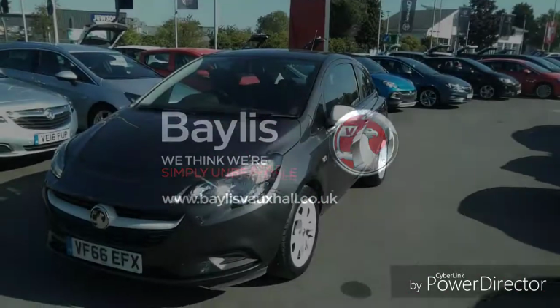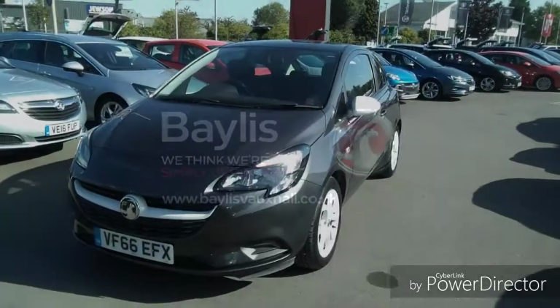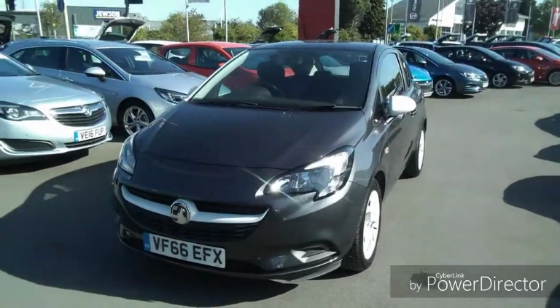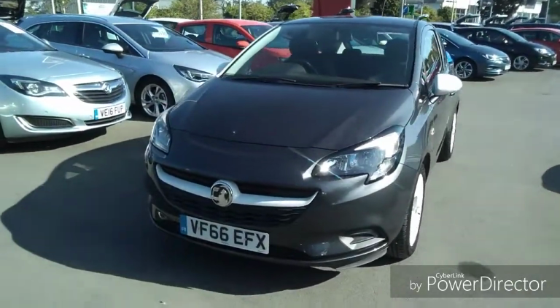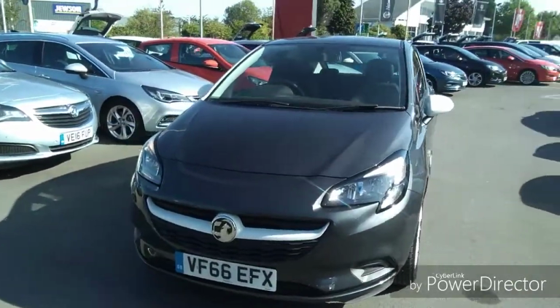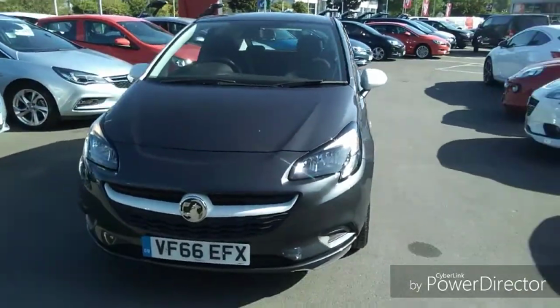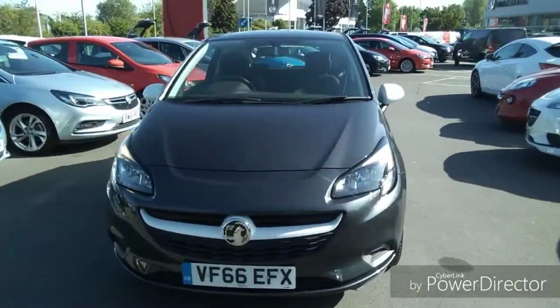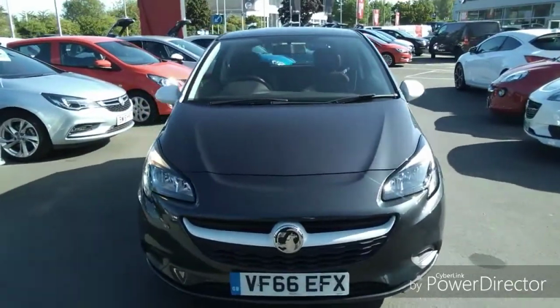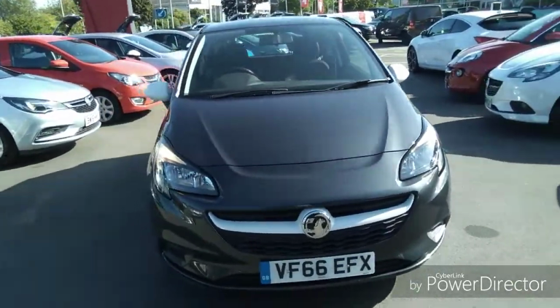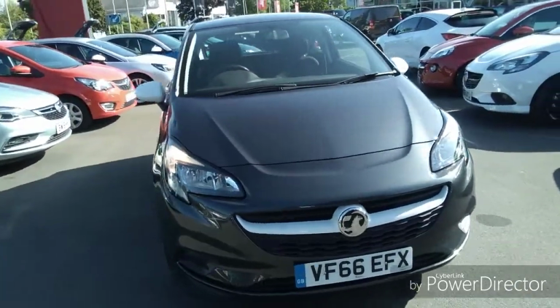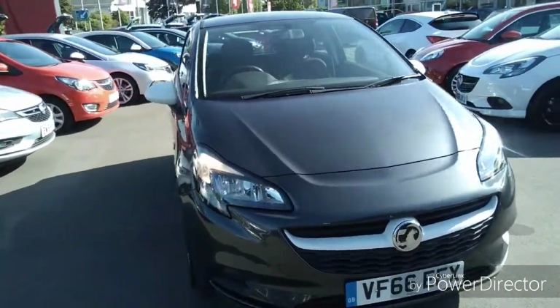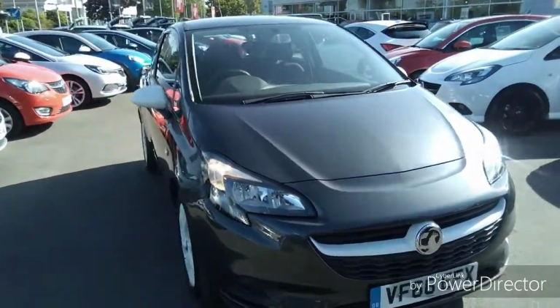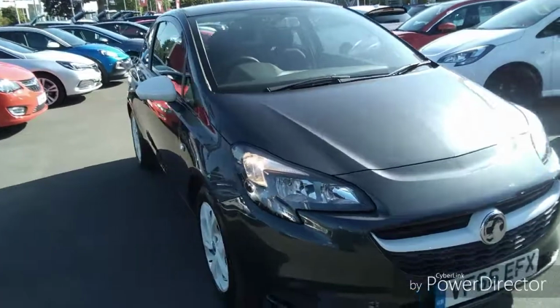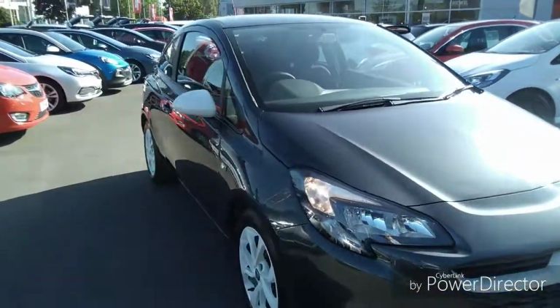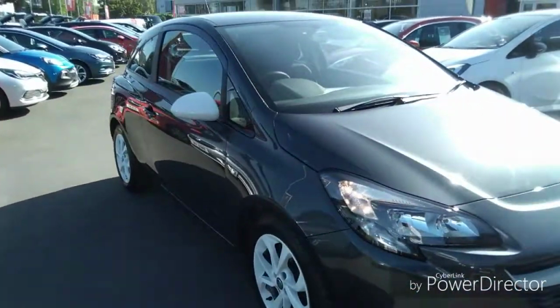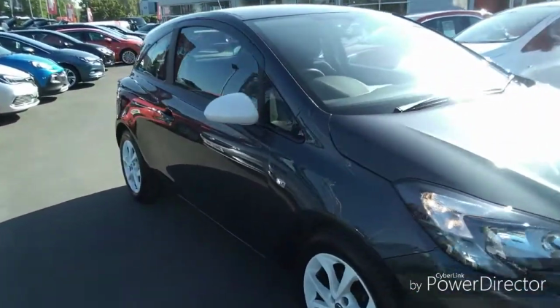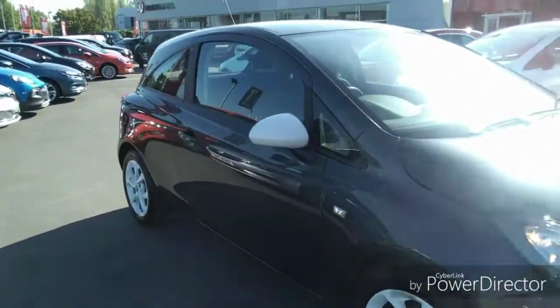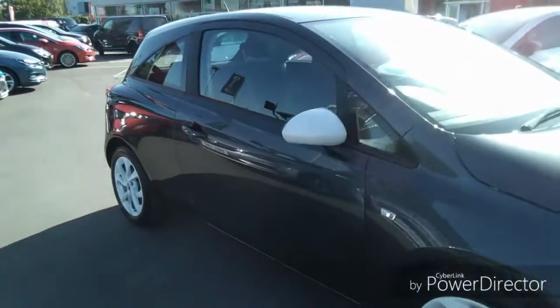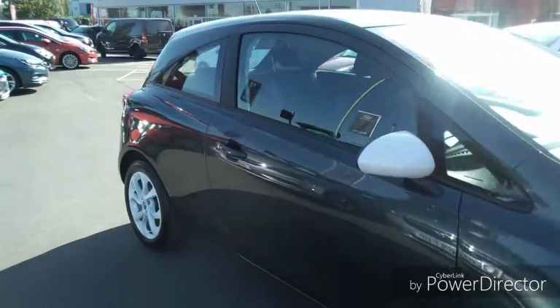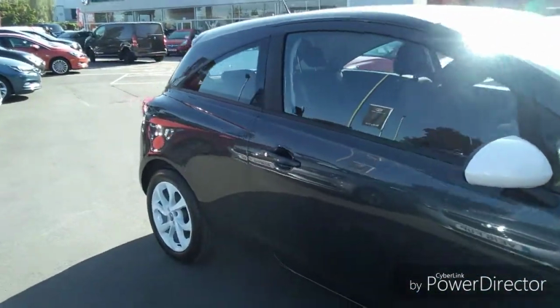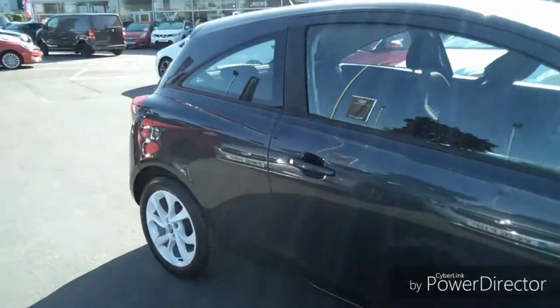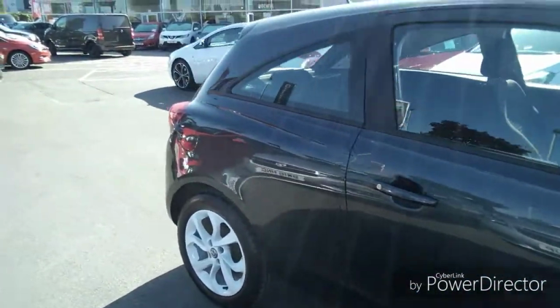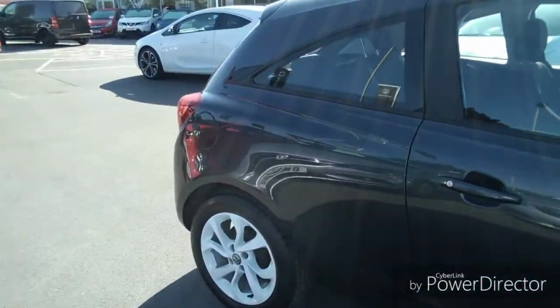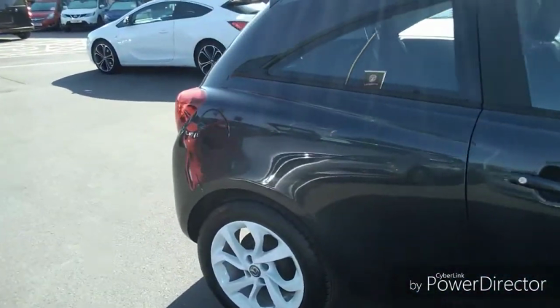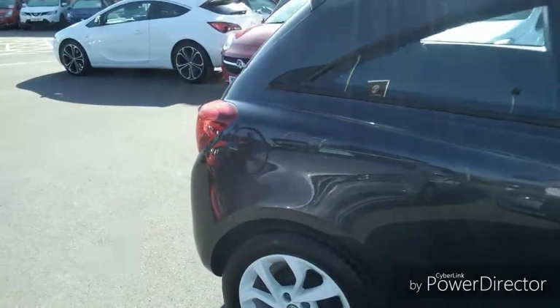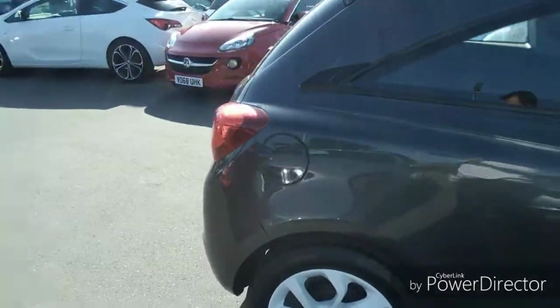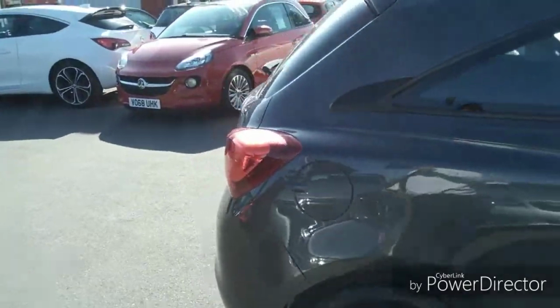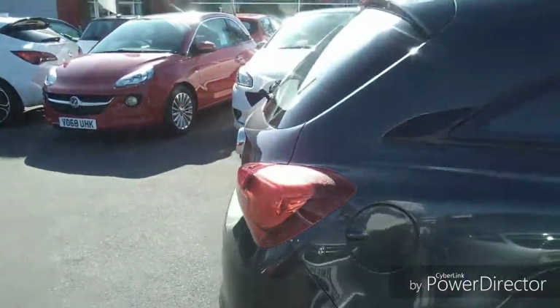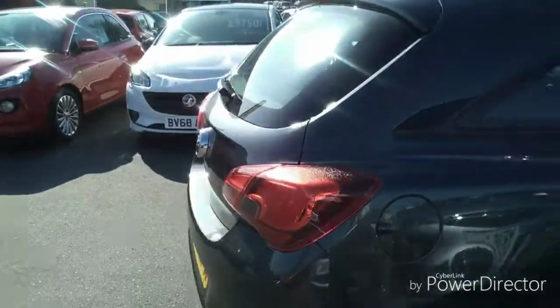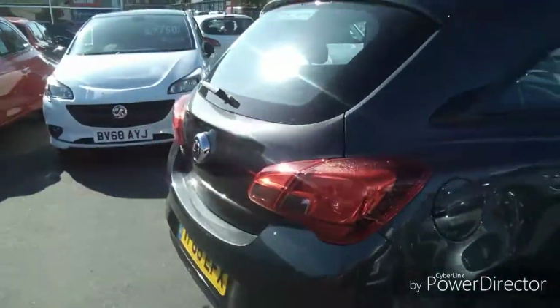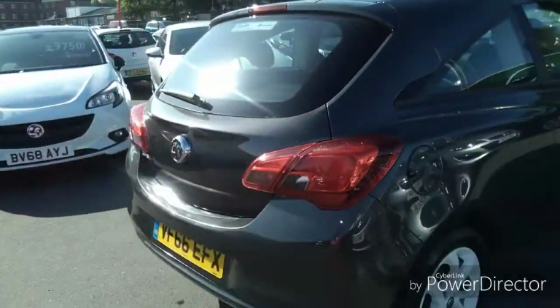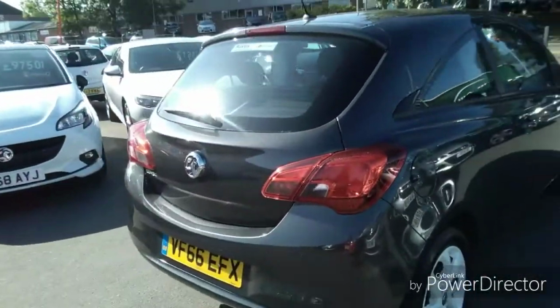Welcome to Bayless Vauxhall. Today we are viewing a 66 plate Vauxhall Corsa finished in grey. This is a Network Q approved vehicle and comes with a minimum of 12 months comprehensive warranty, with the option of extending up to three years.